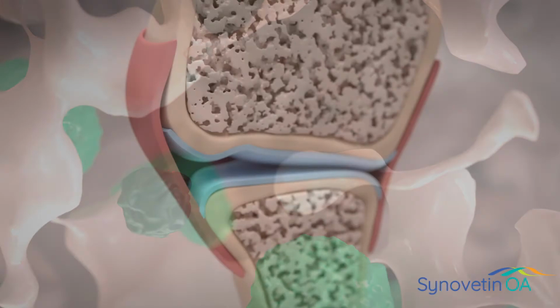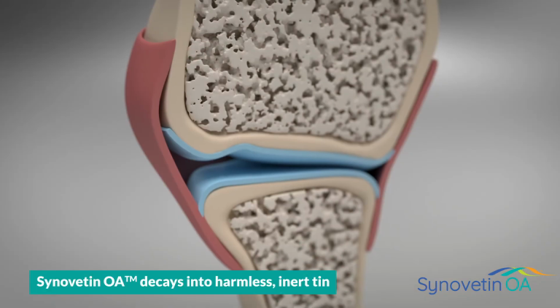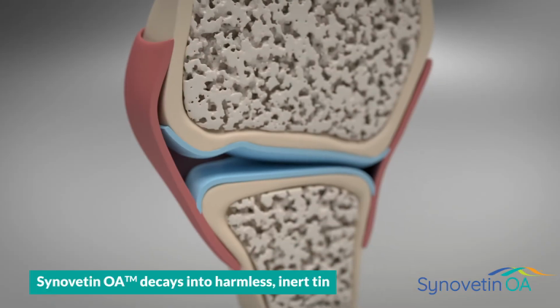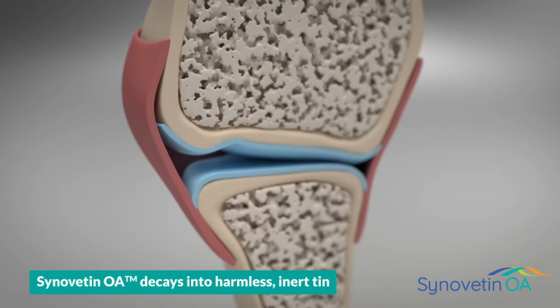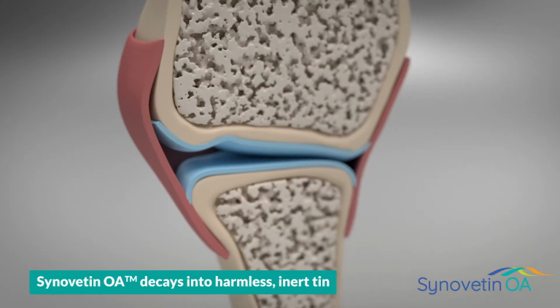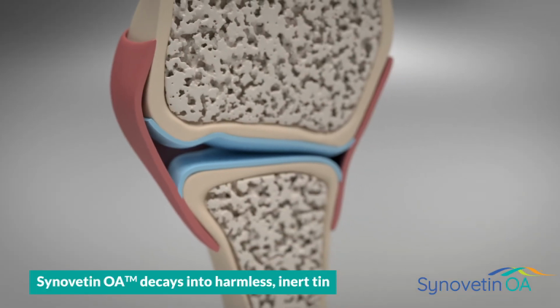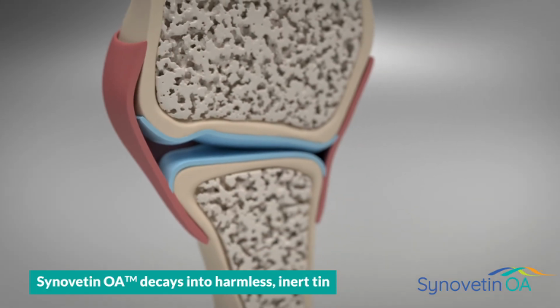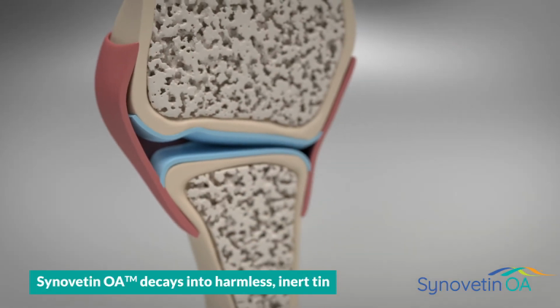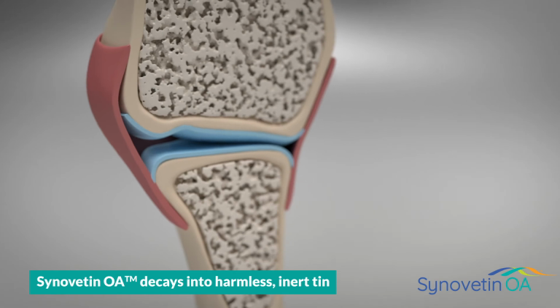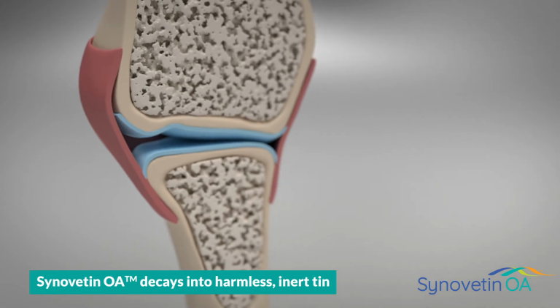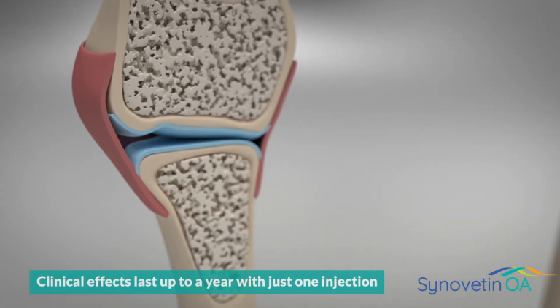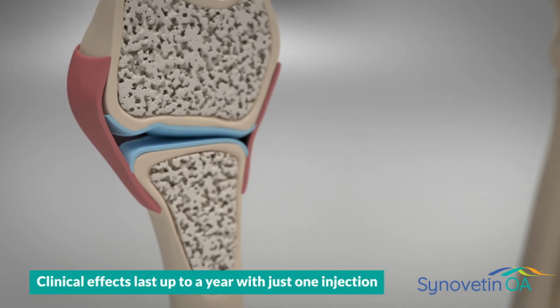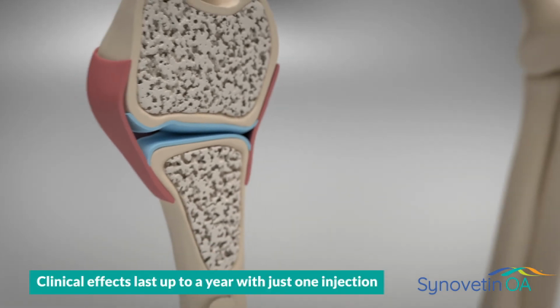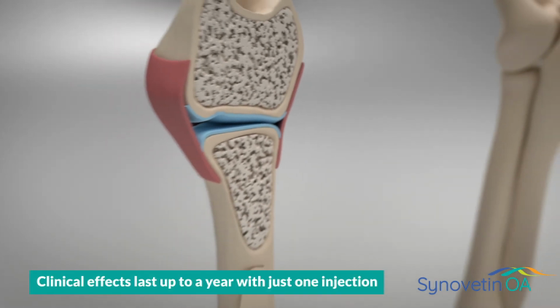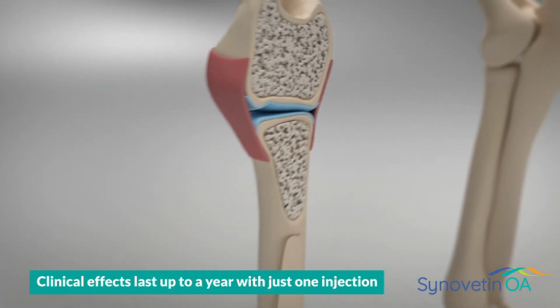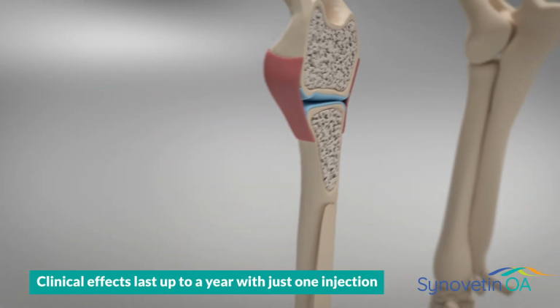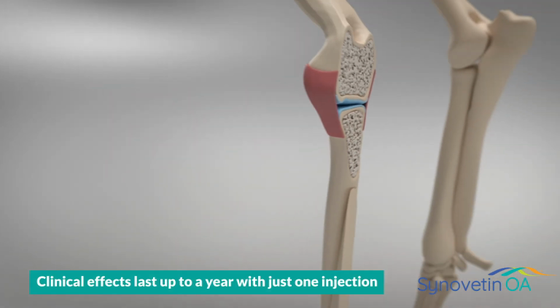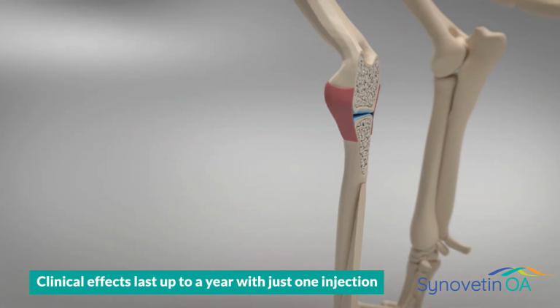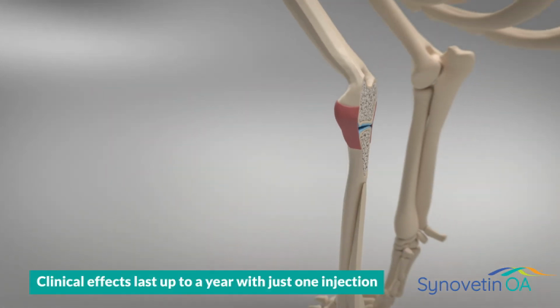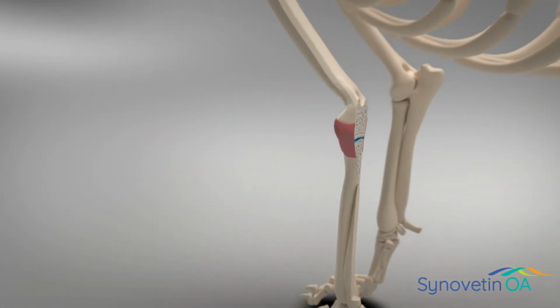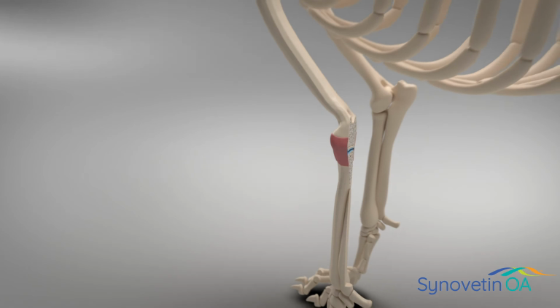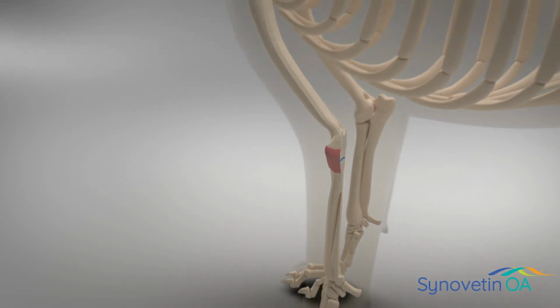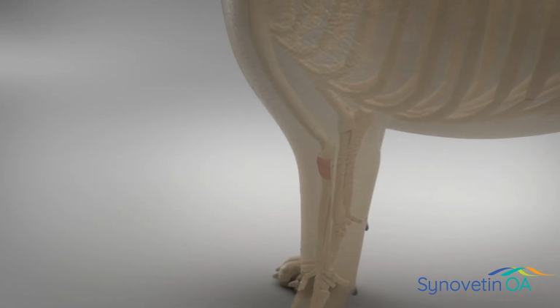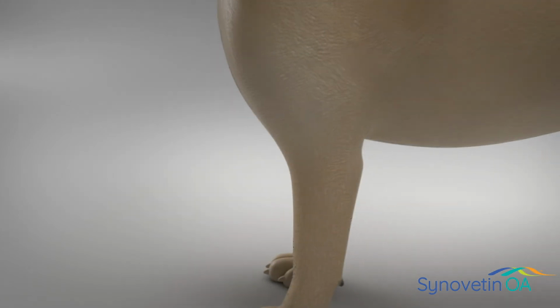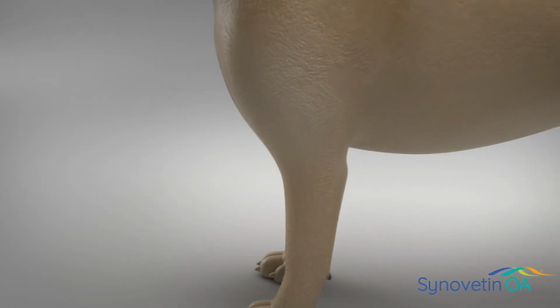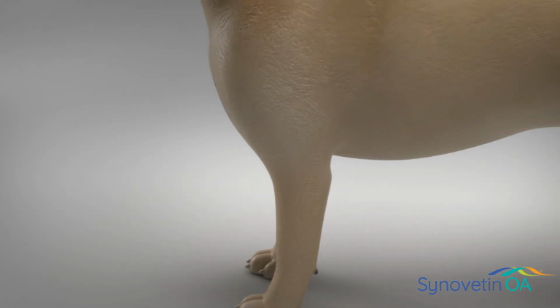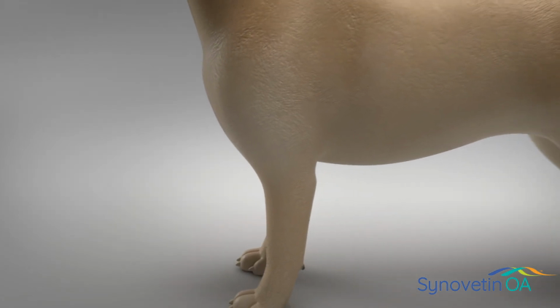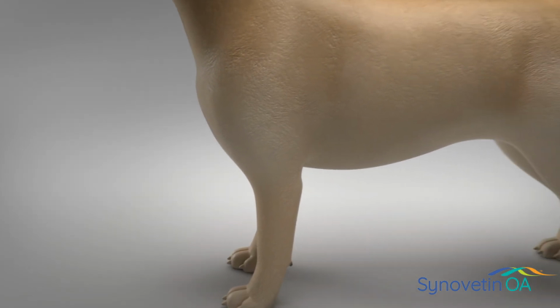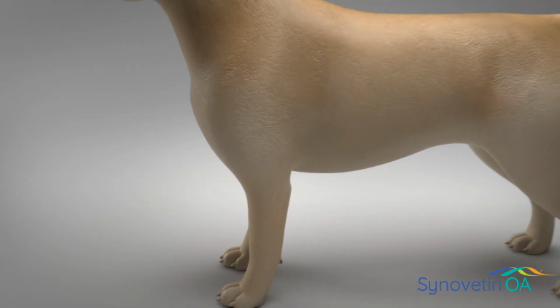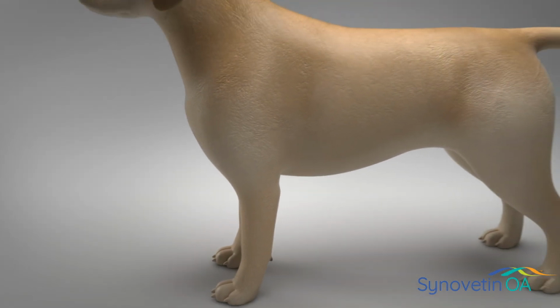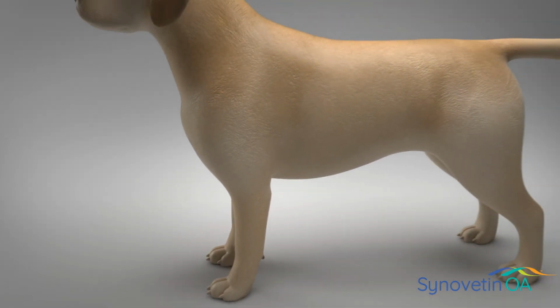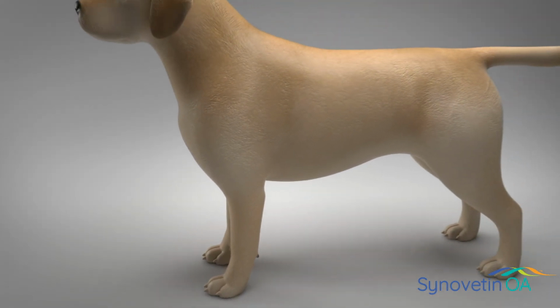Synovatin OA microparticles decay to harmless inert tin, but its clinical effects last up to a year with just one injection, providing durable pain and inflammation relief and helping to restore active living.